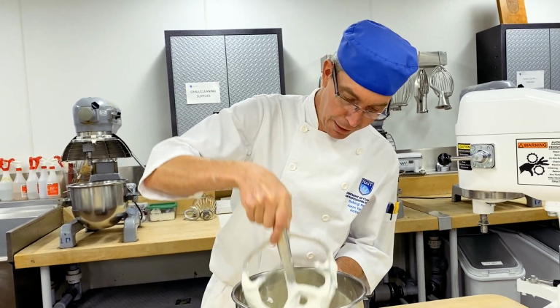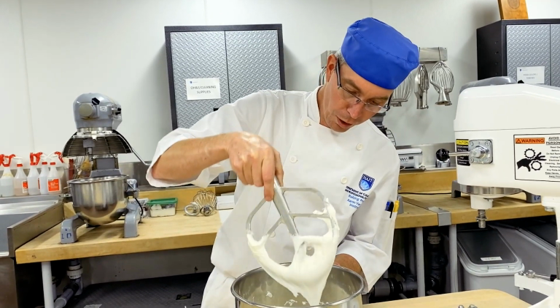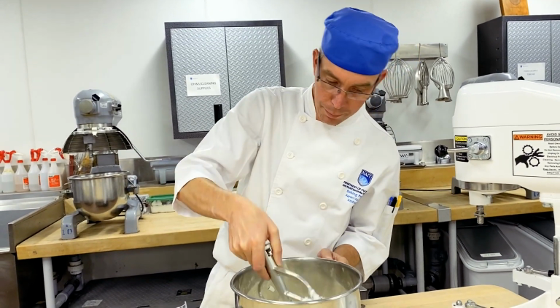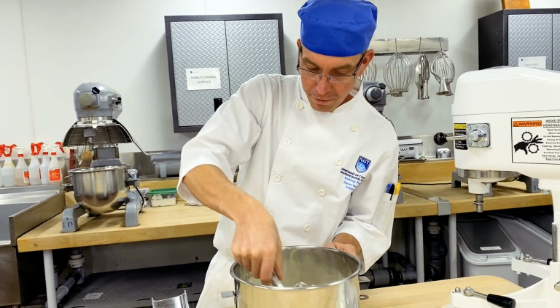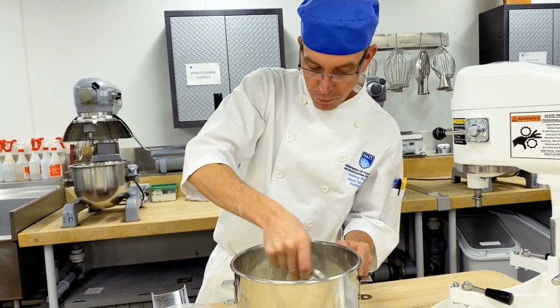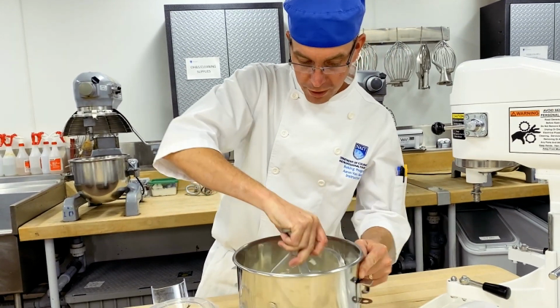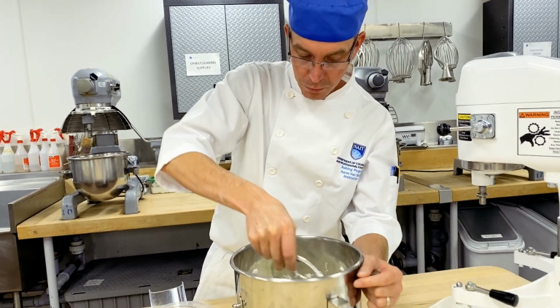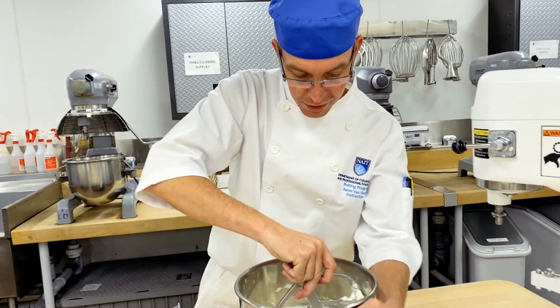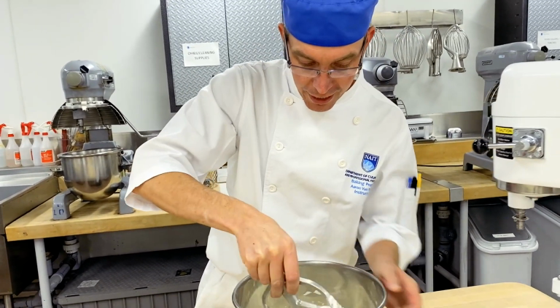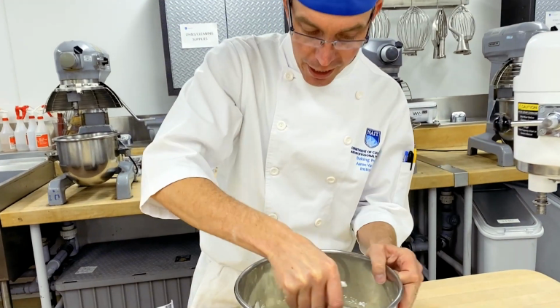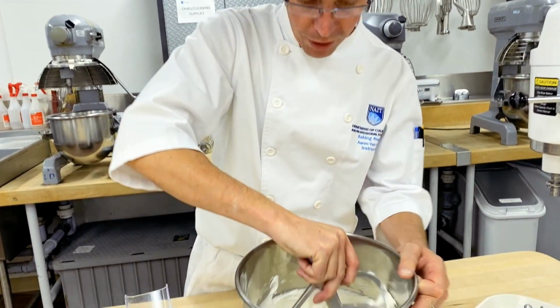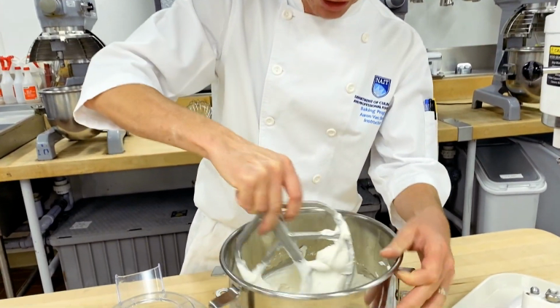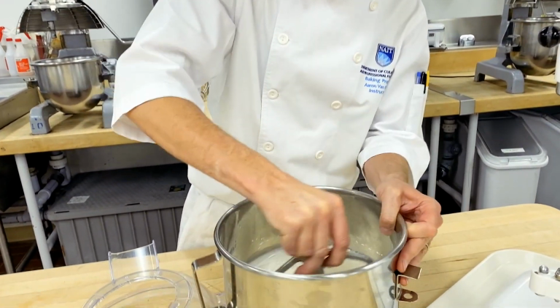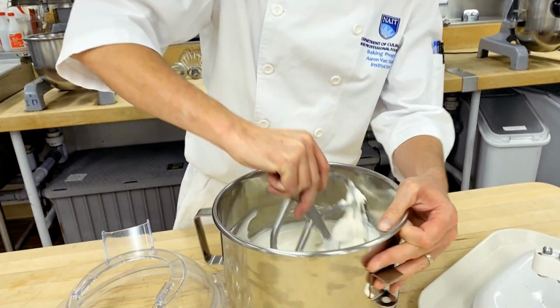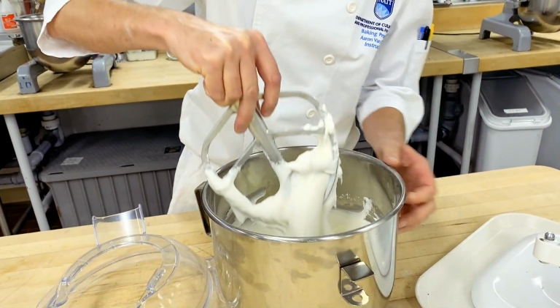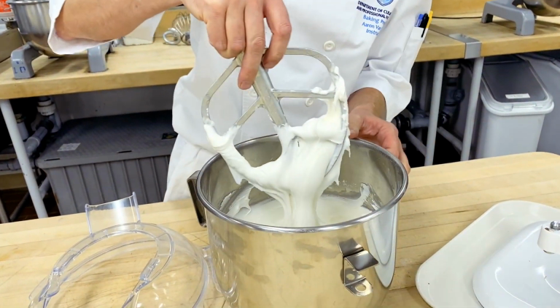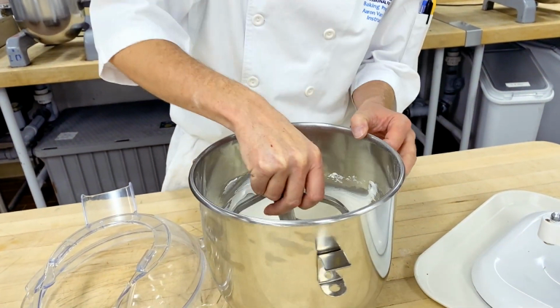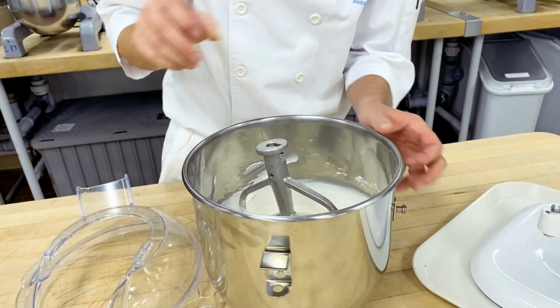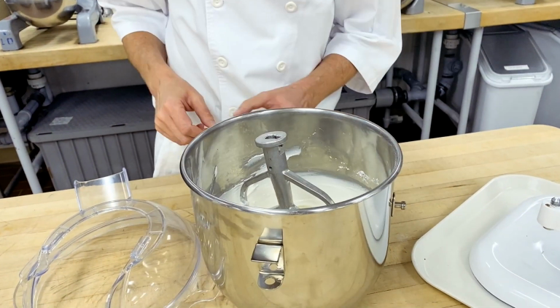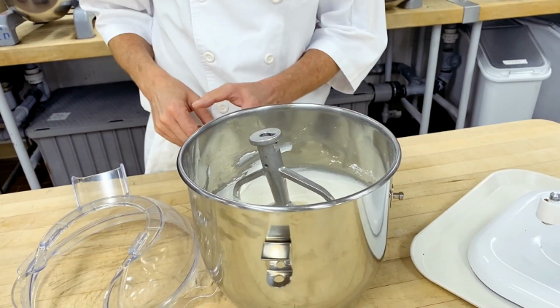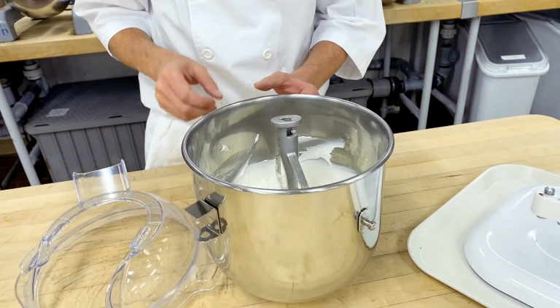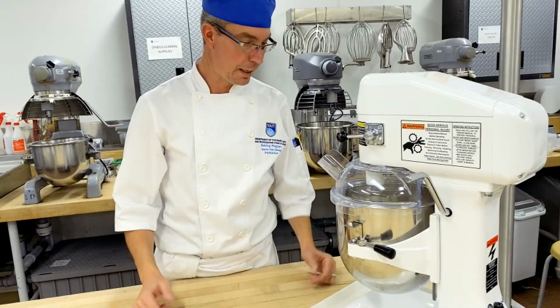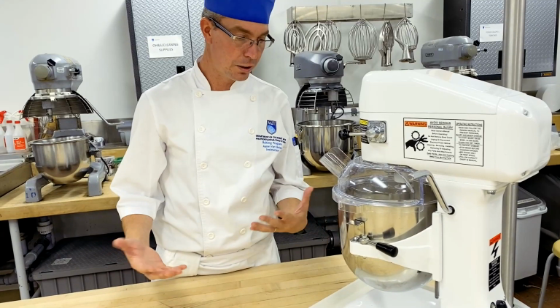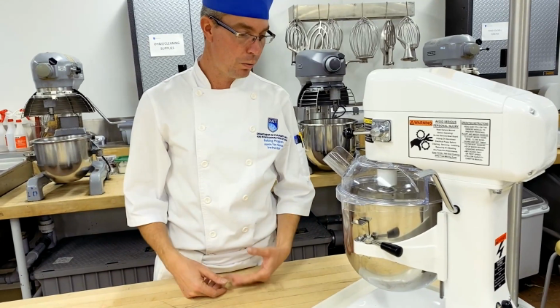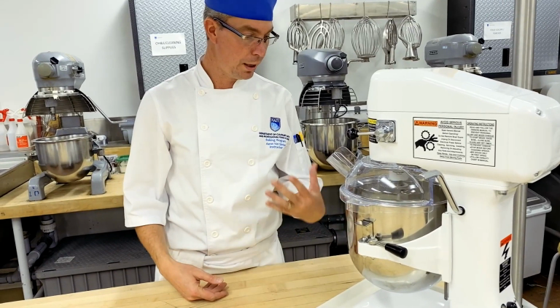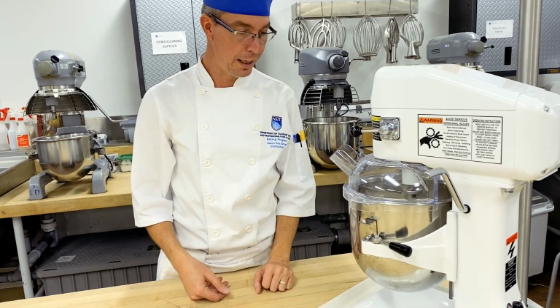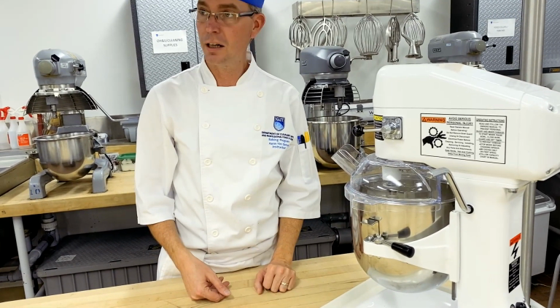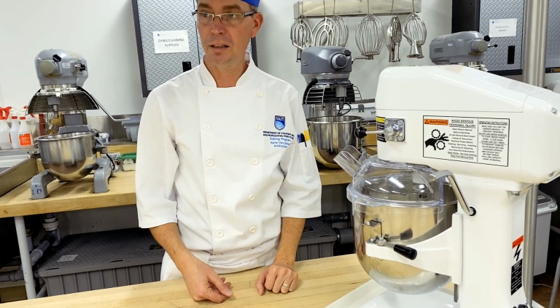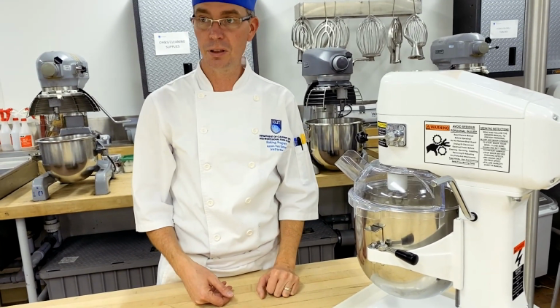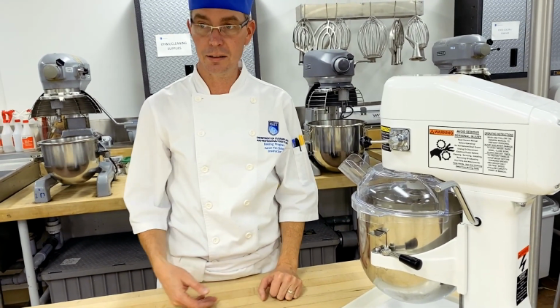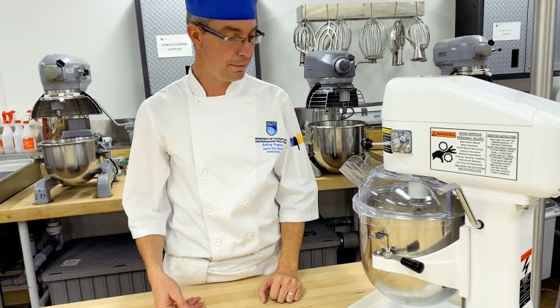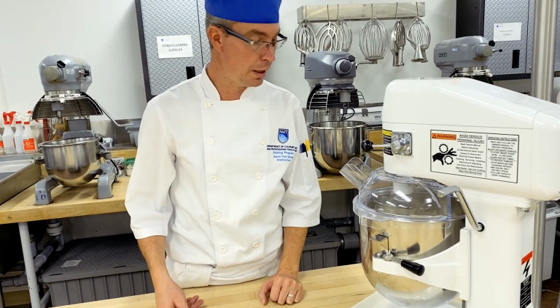You want to be firmer with this, and we don't need to add any more icing sugar. All that we need to do is exercise the protein. Stay on speed one and it can mix up to 10 to 15 minutes.